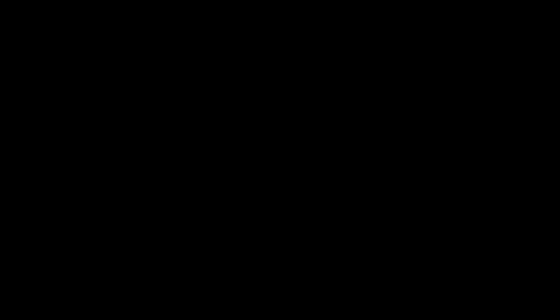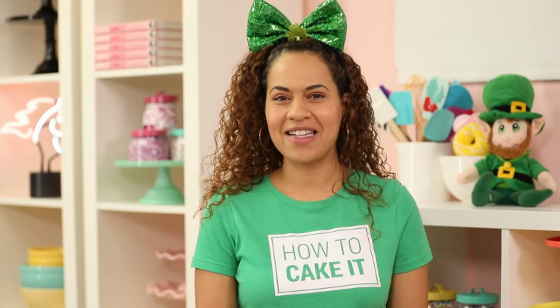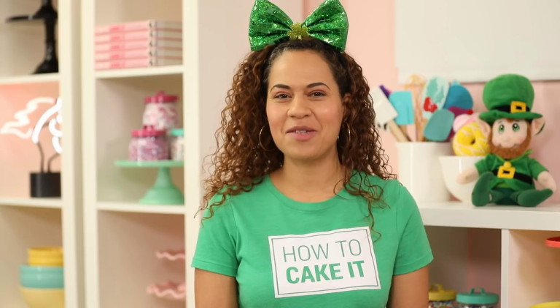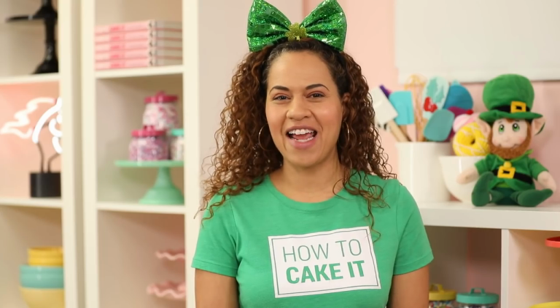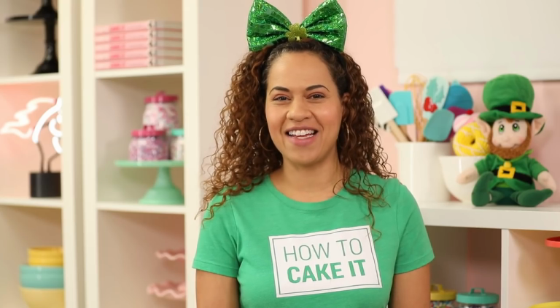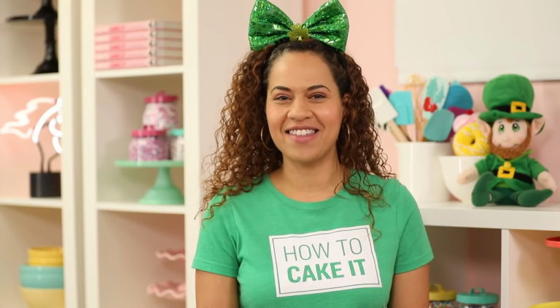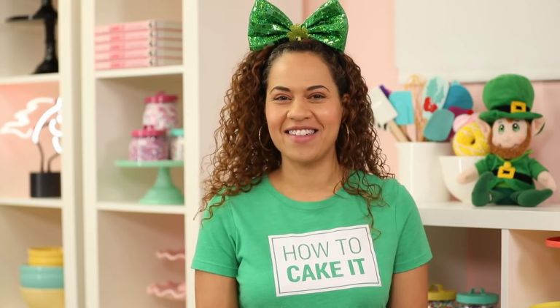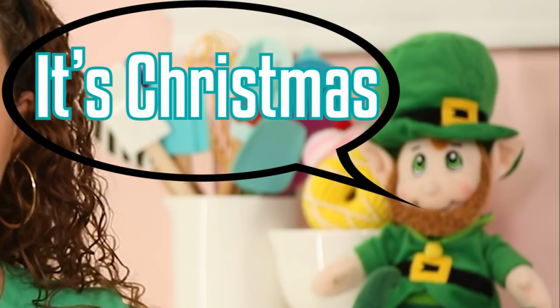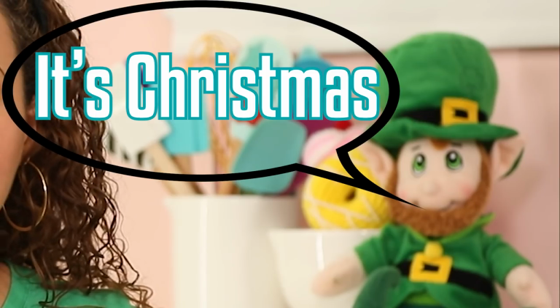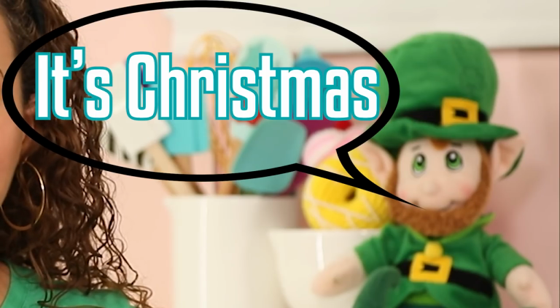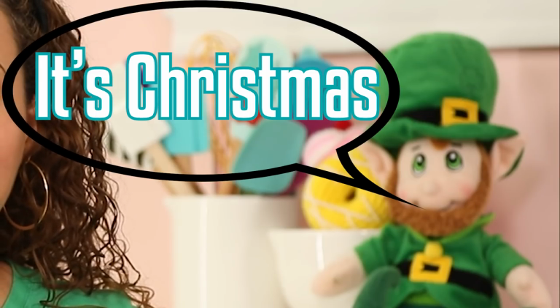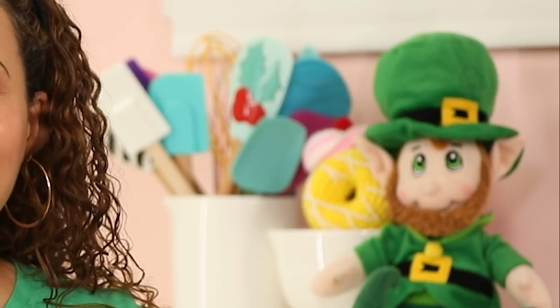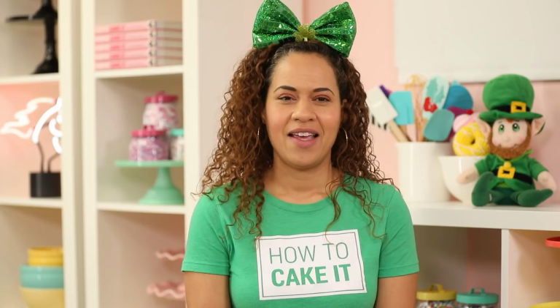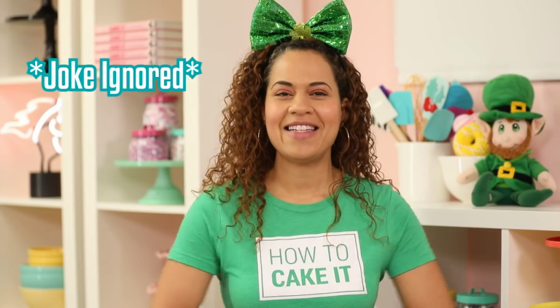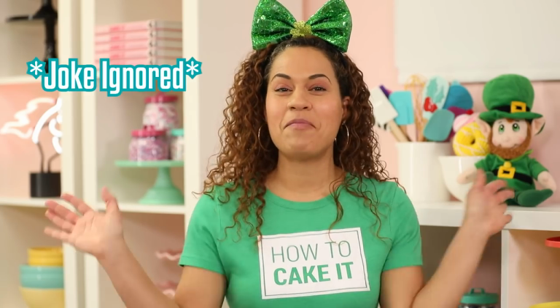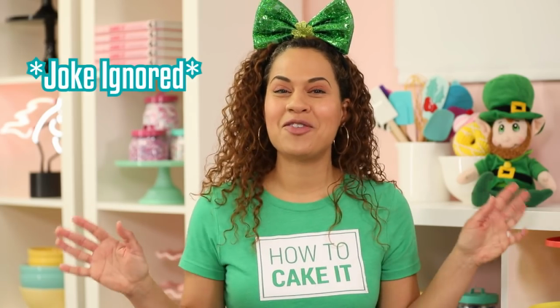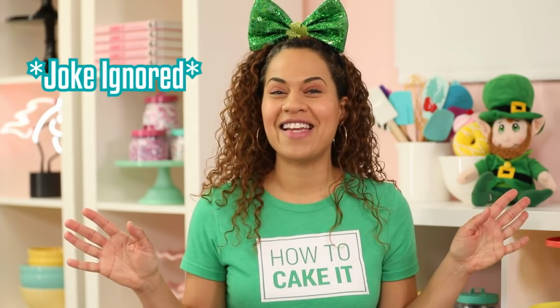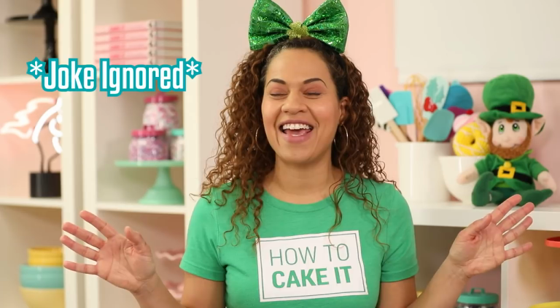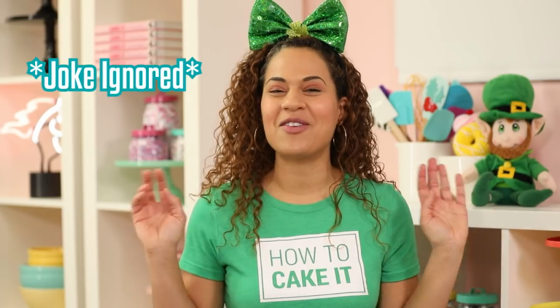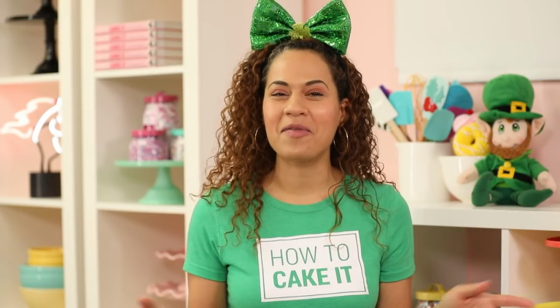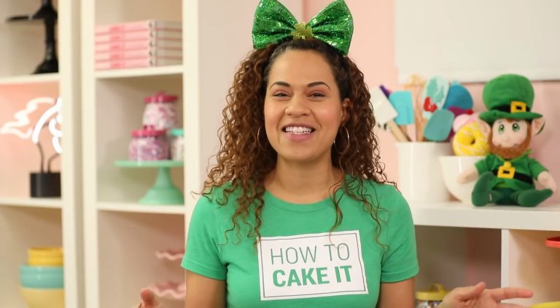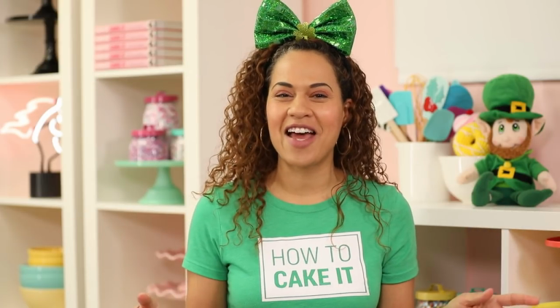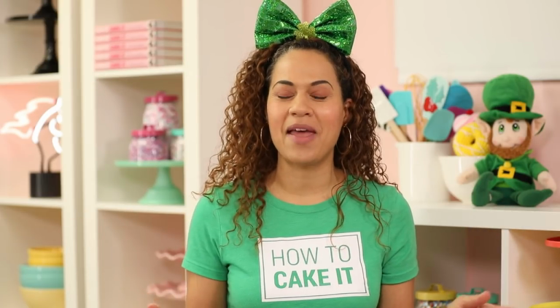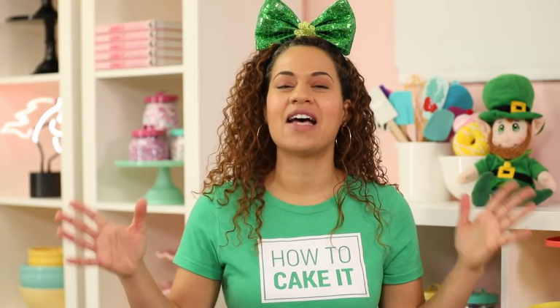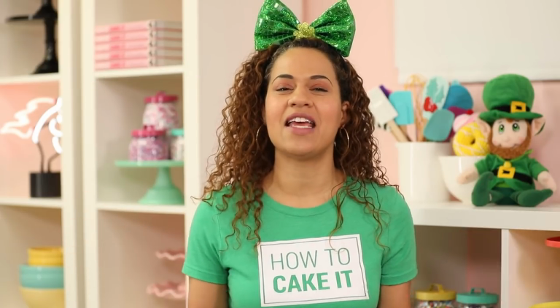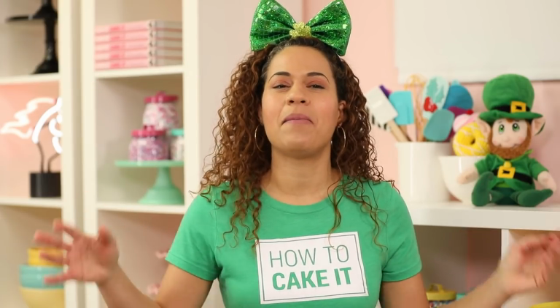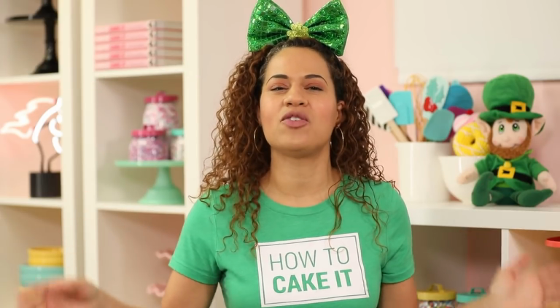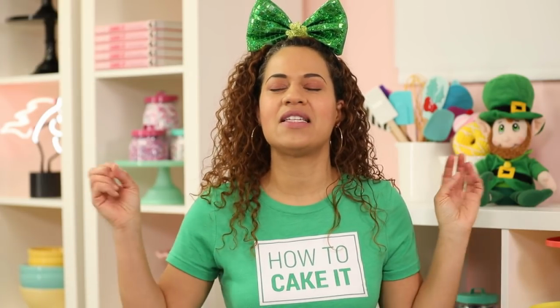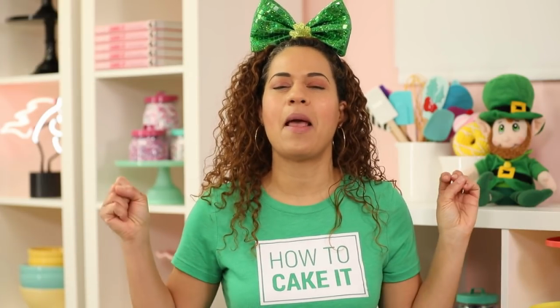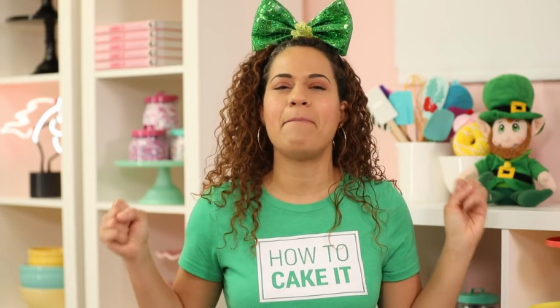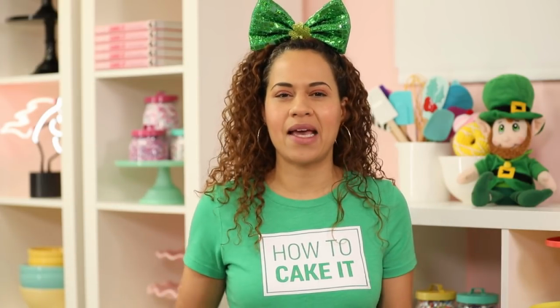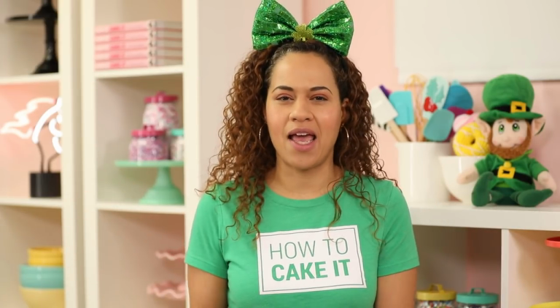Guys, guess what day it is? It's Christmas! It's St. Patrick's Day! So I'm going to teach you how to make a St. Patrick's Day Mega Cake.